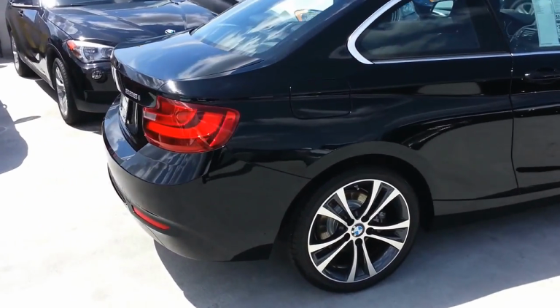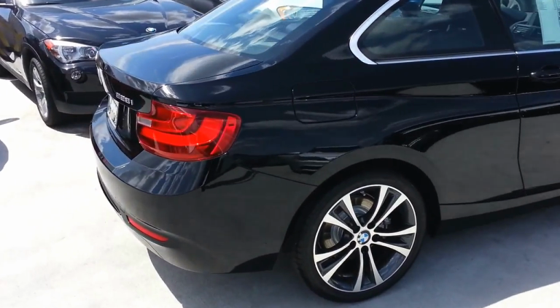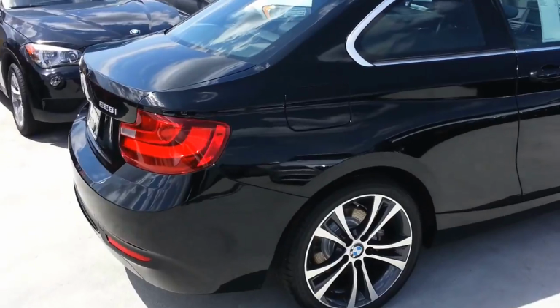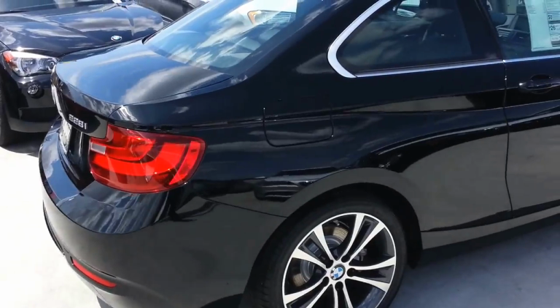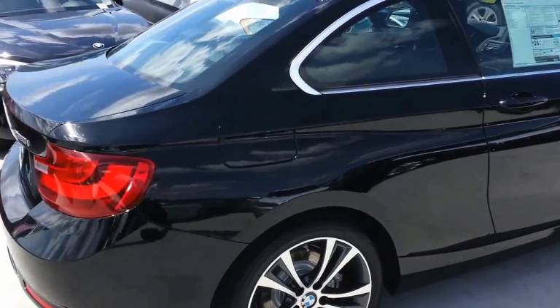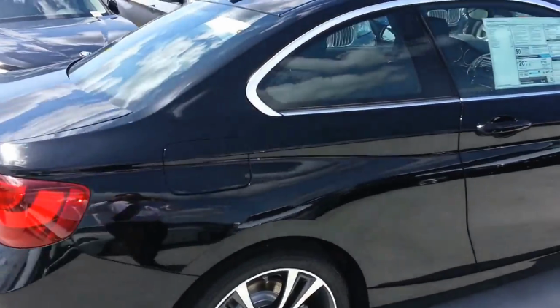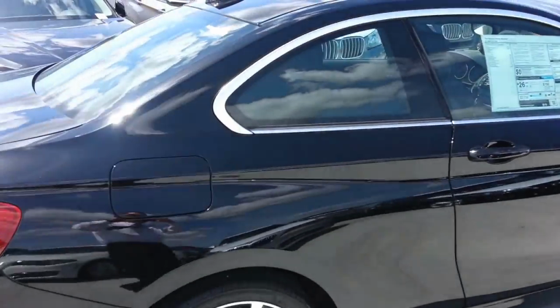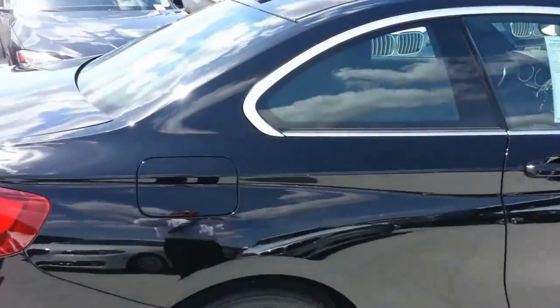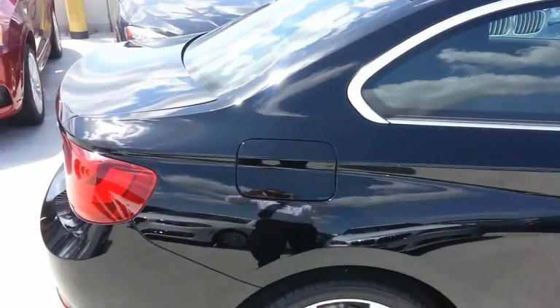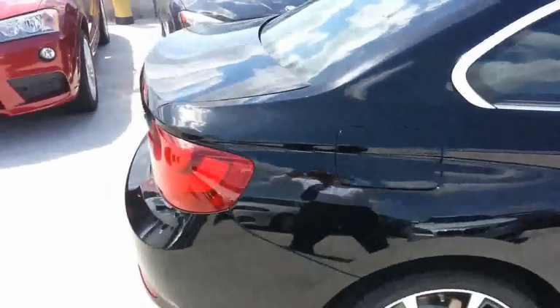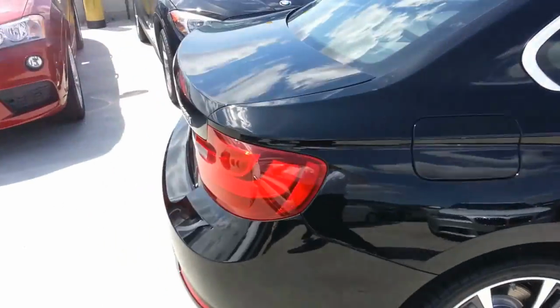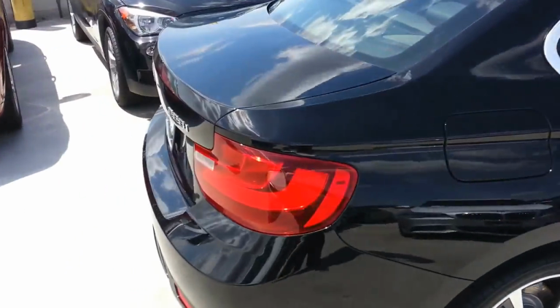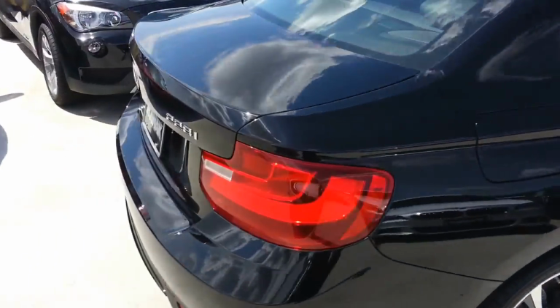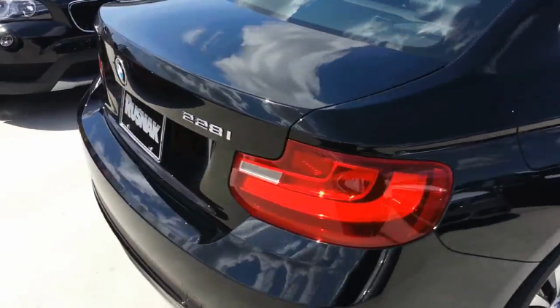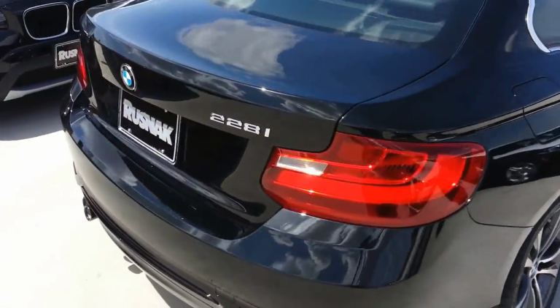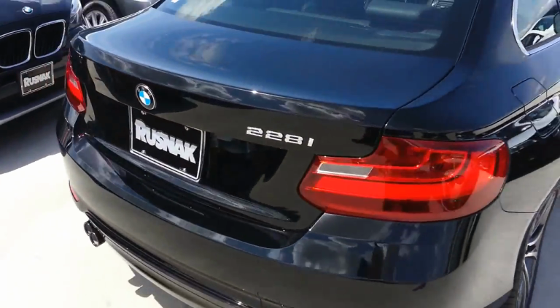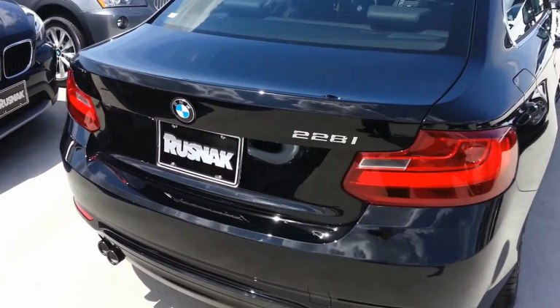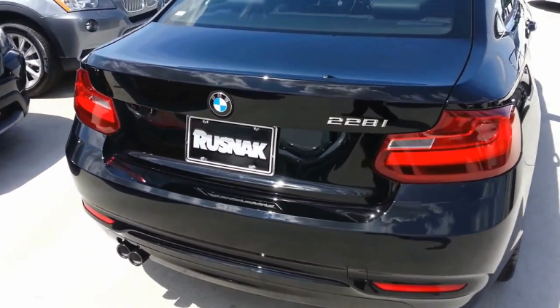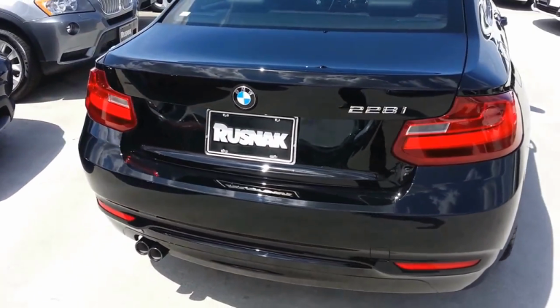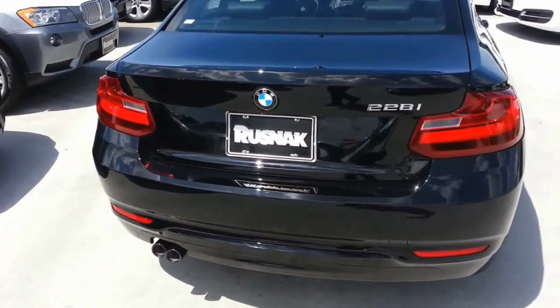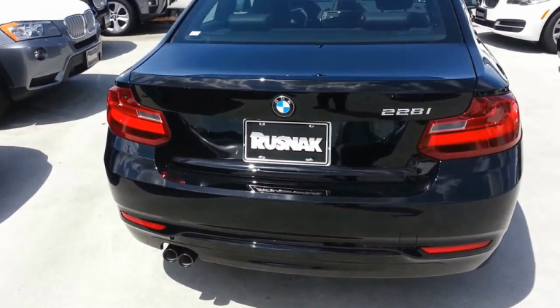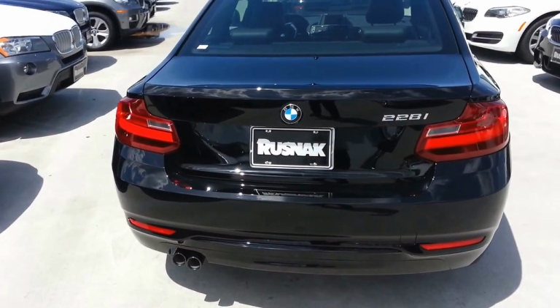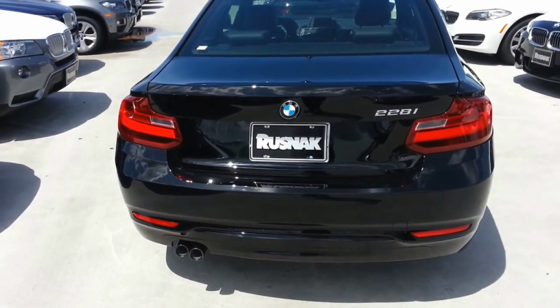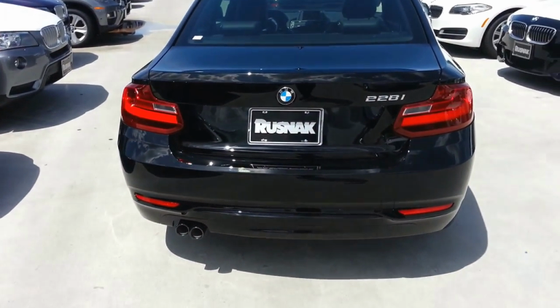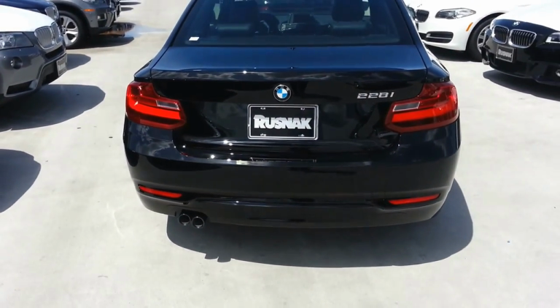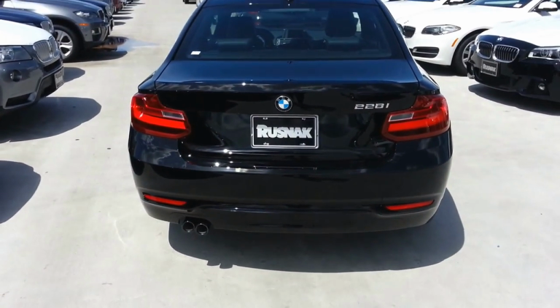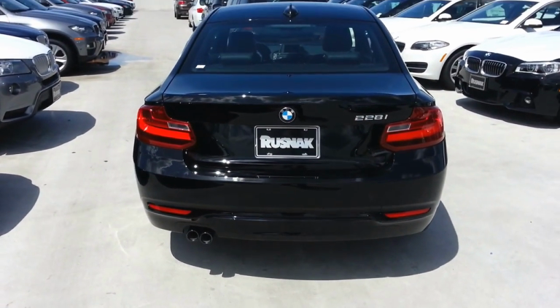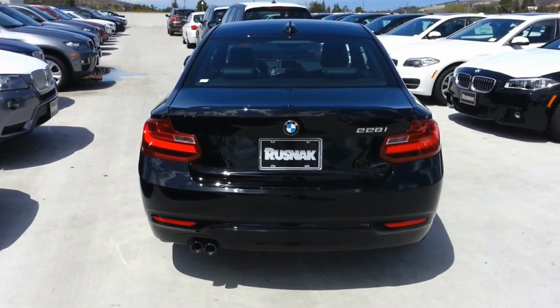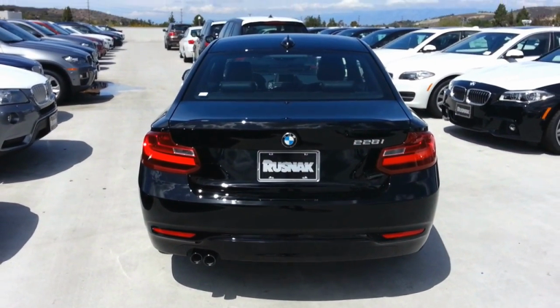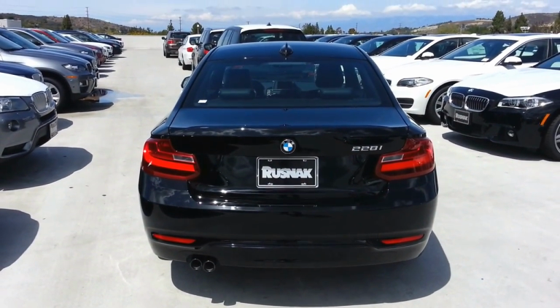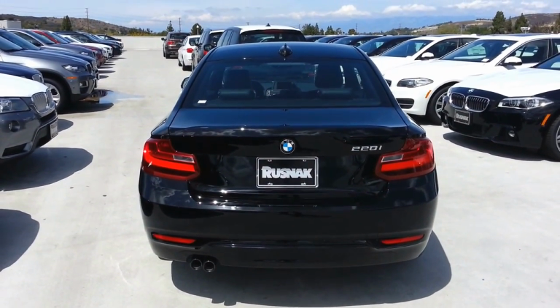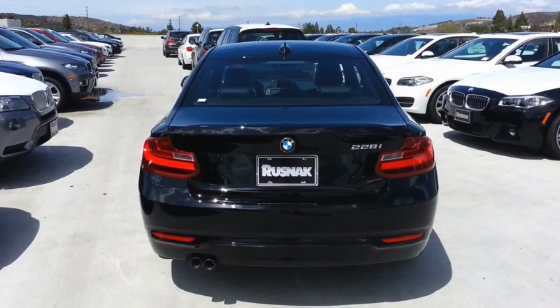Gas mileage looks like it is 22/34. You don't even have to run premium gas anymore in these. You can run the middle grade, 89 octane.